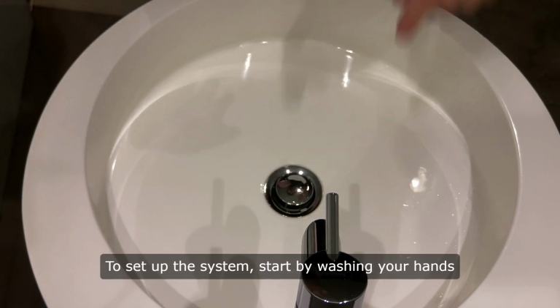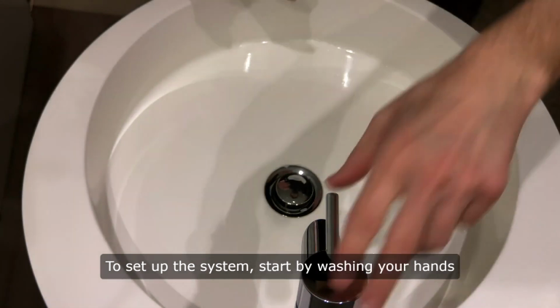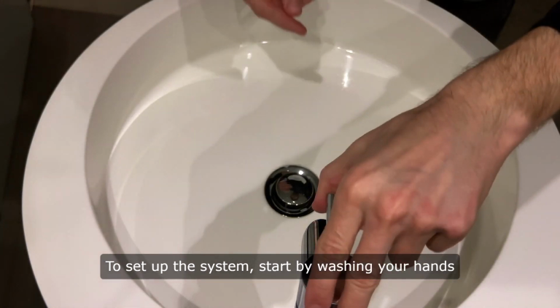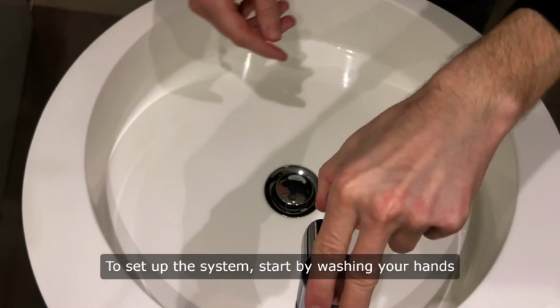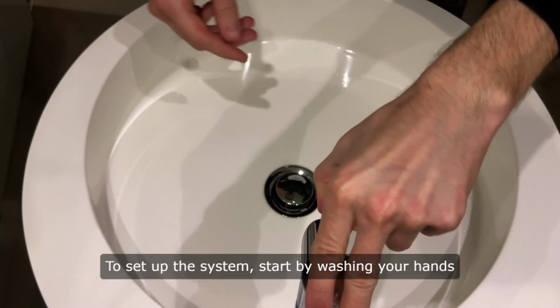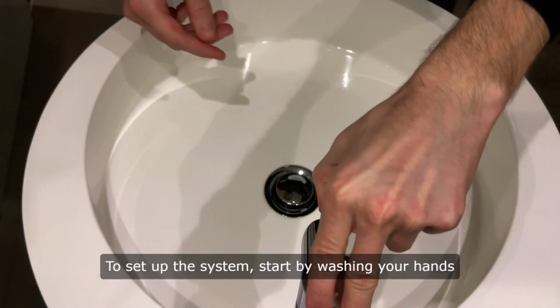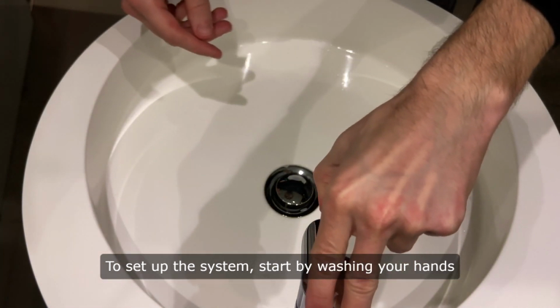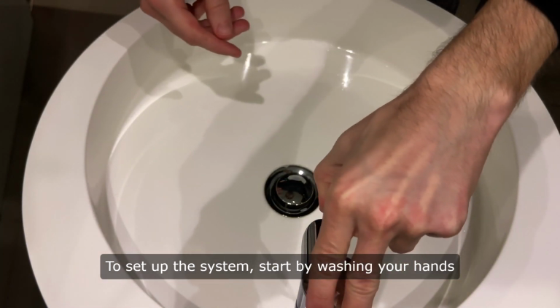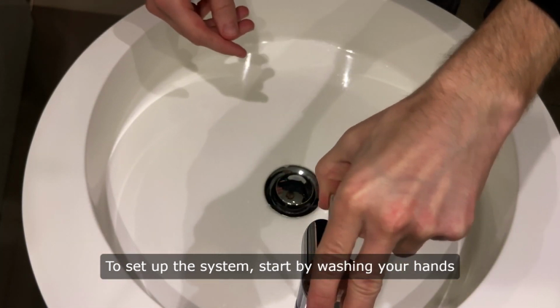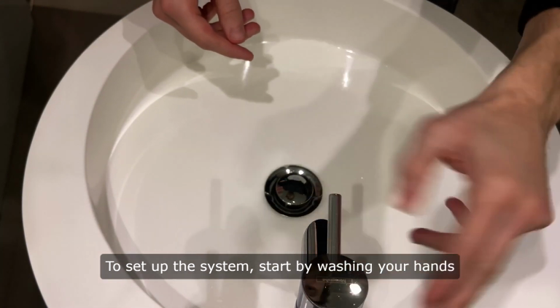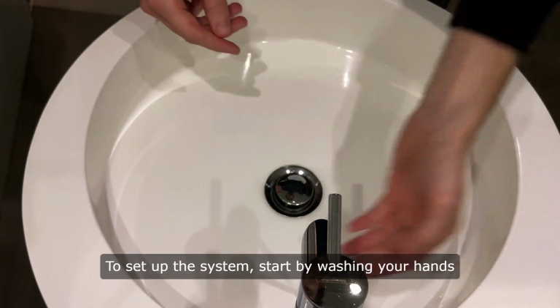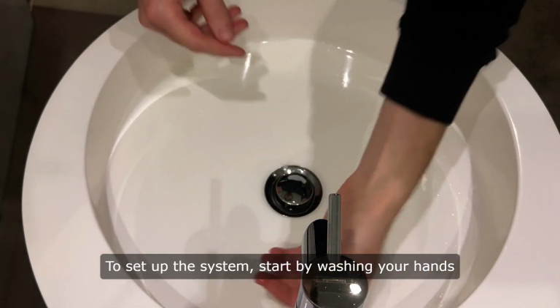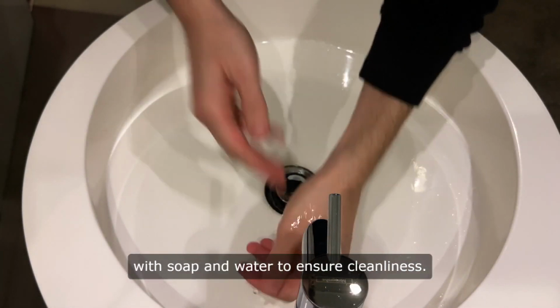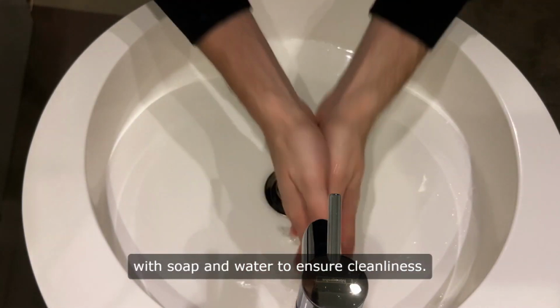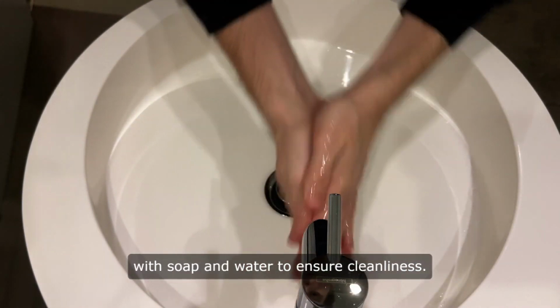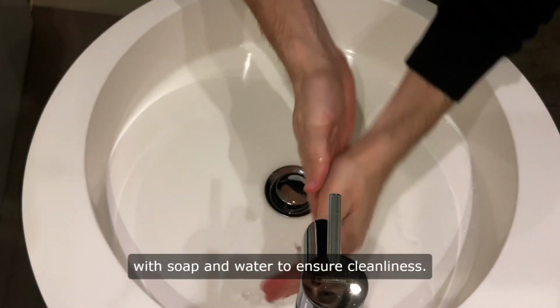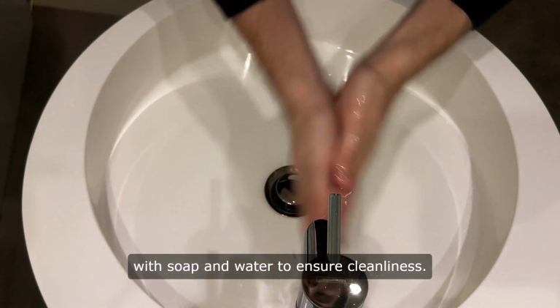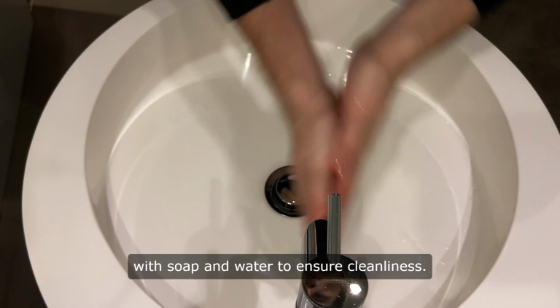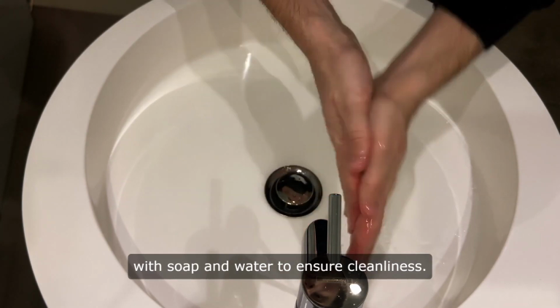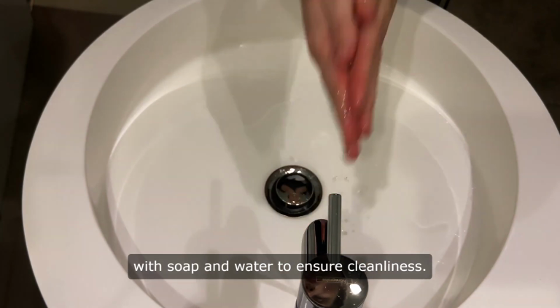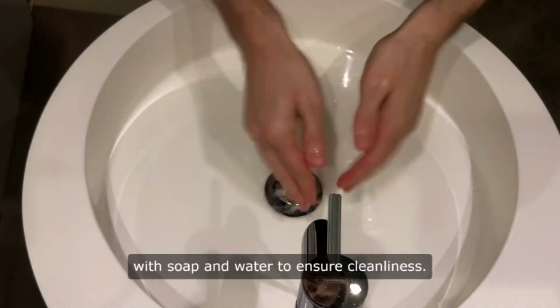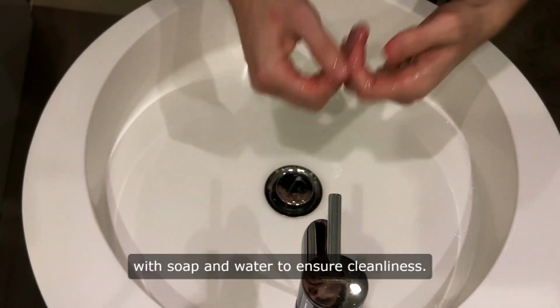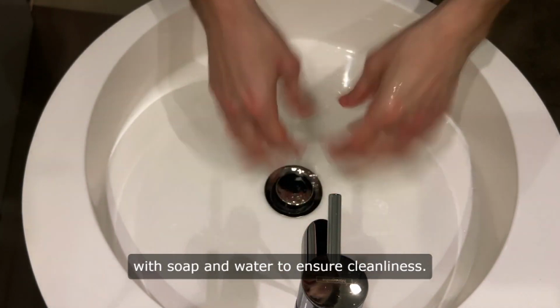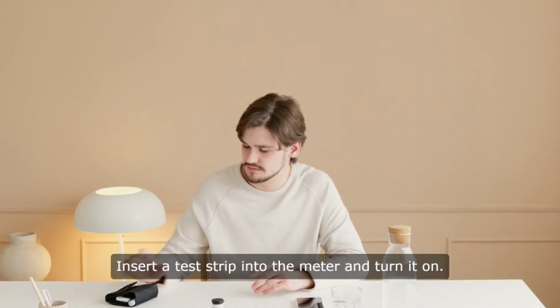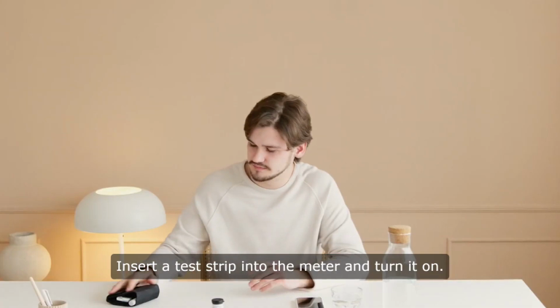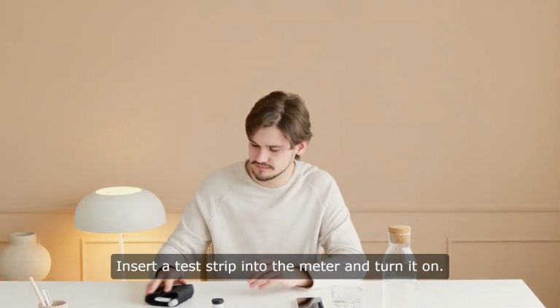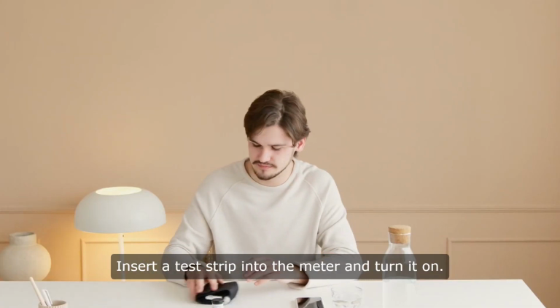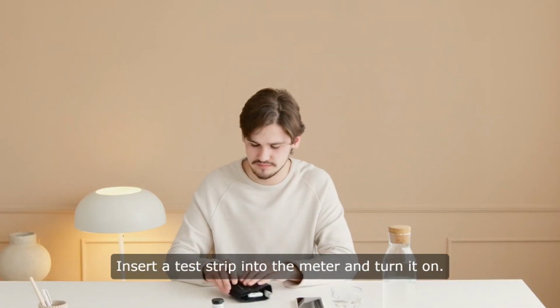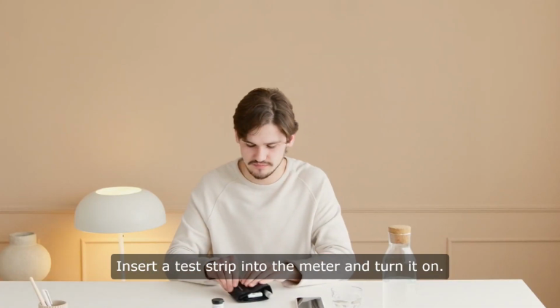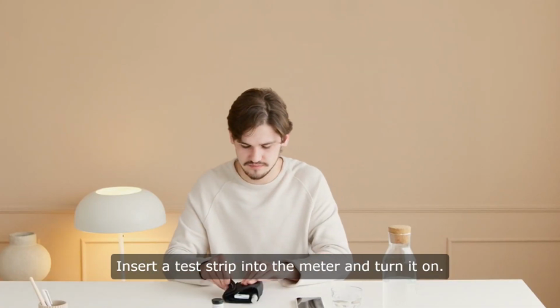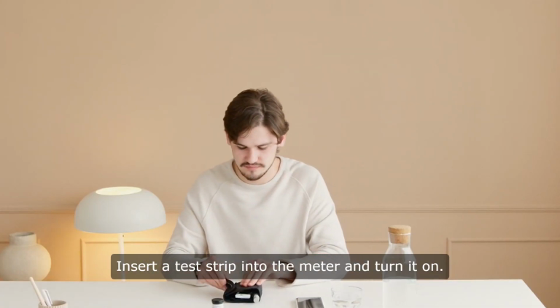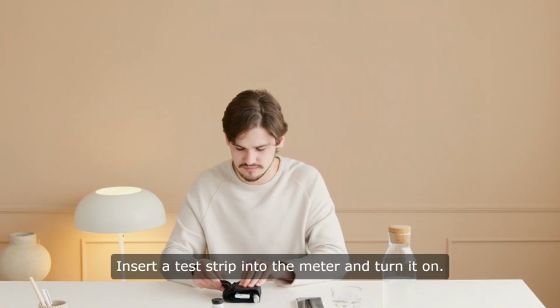To set up the system, start by washing your hands with soap and water to ensure cleanliness. Insert a test strip into the meter and turn it on.